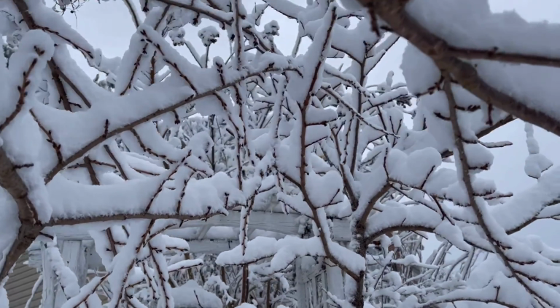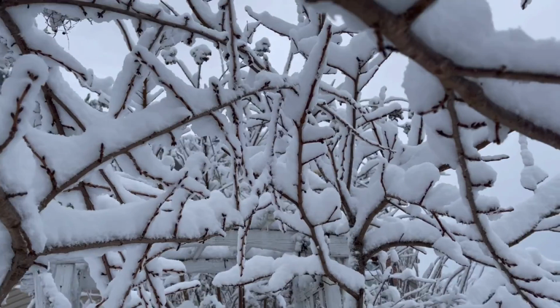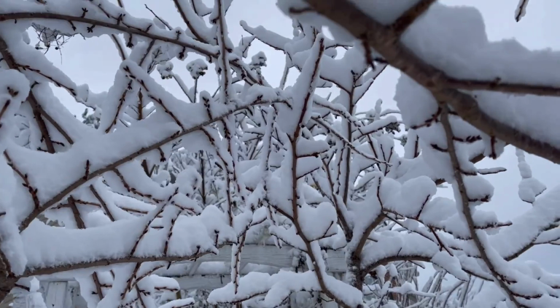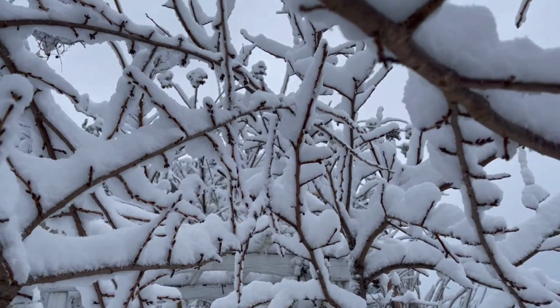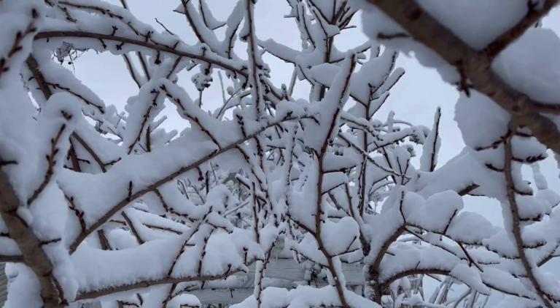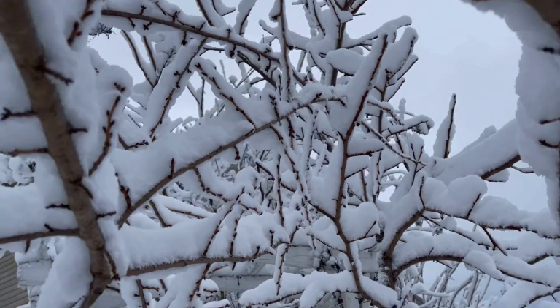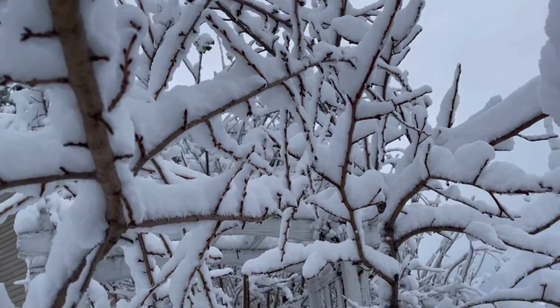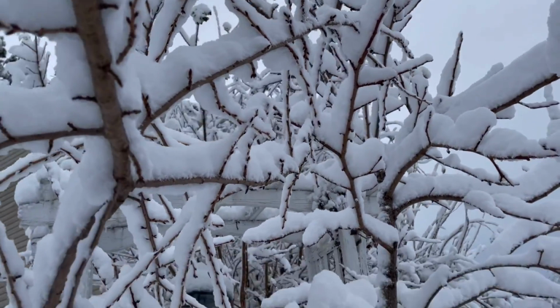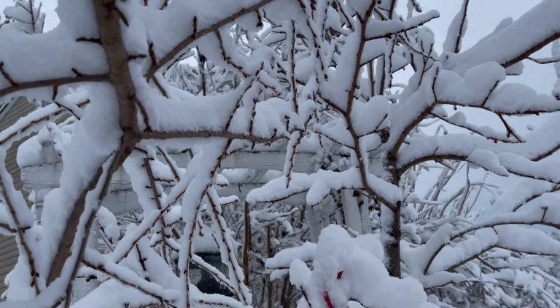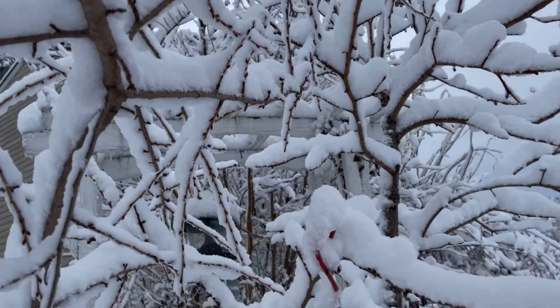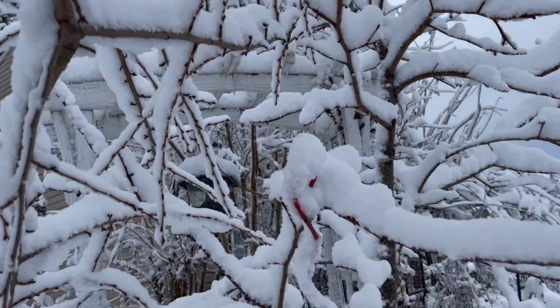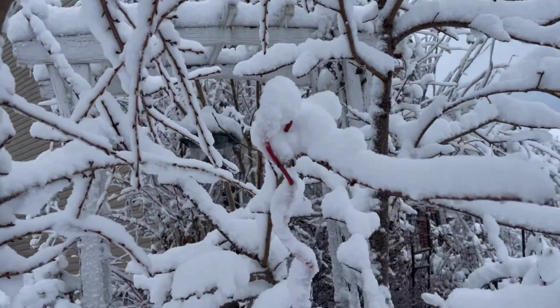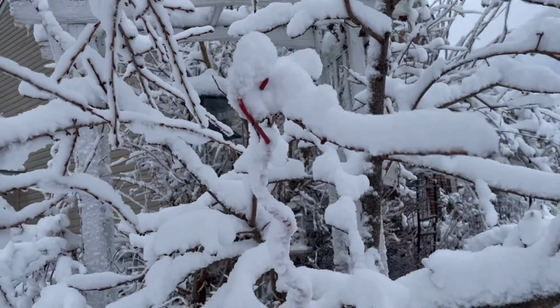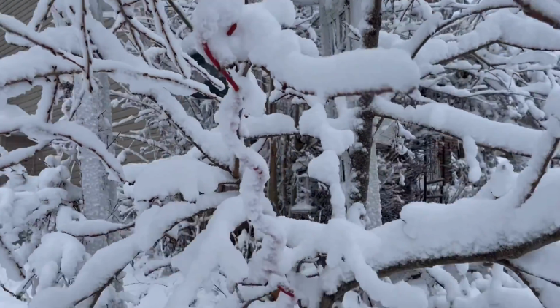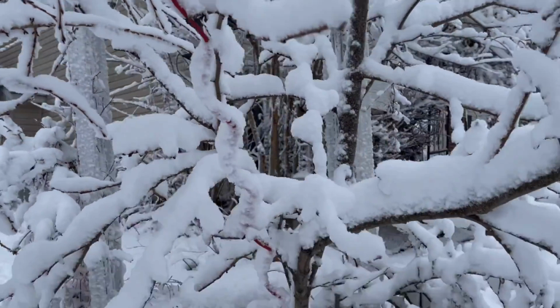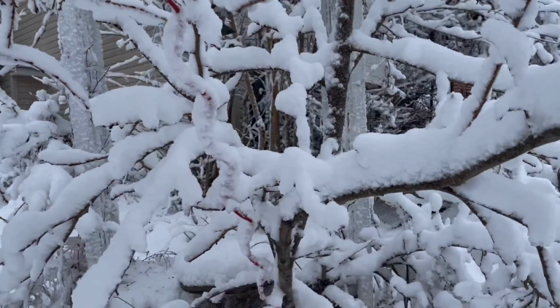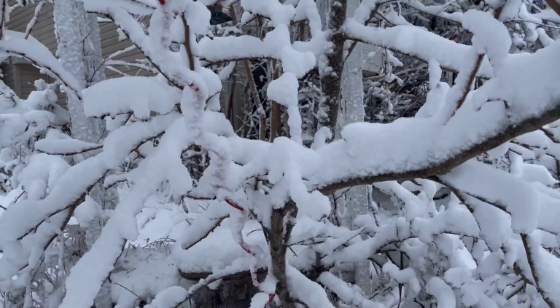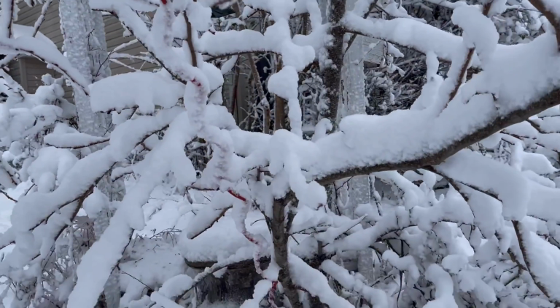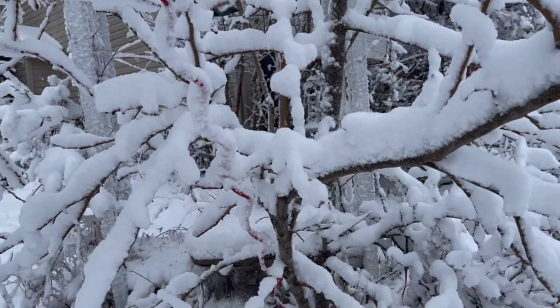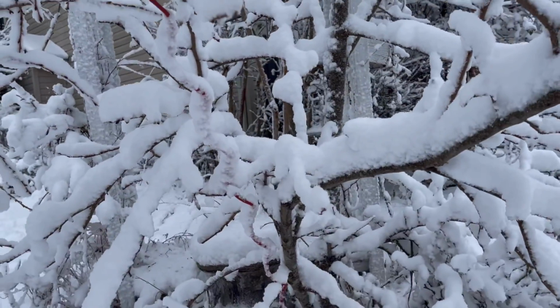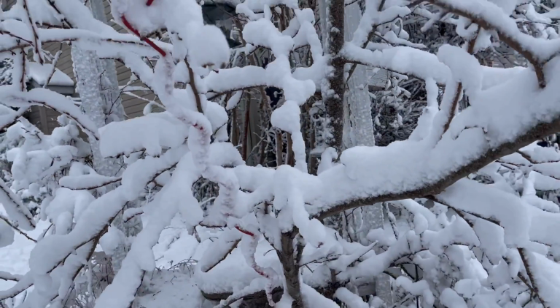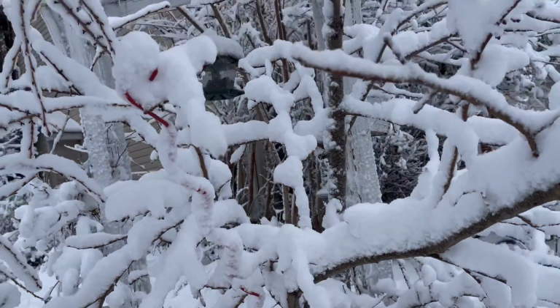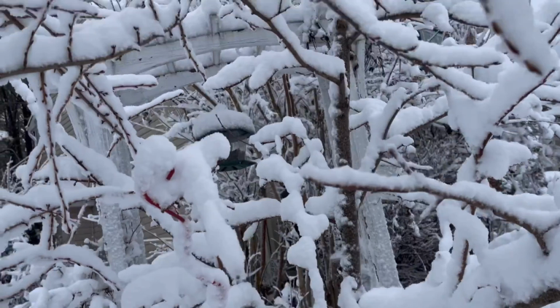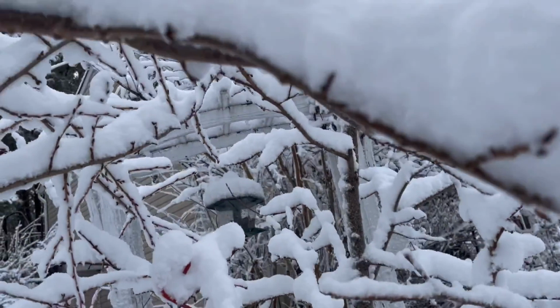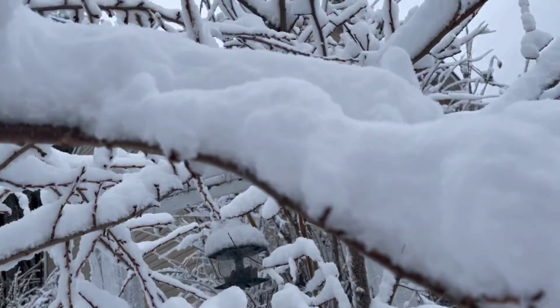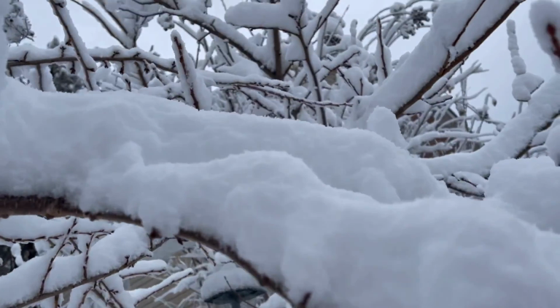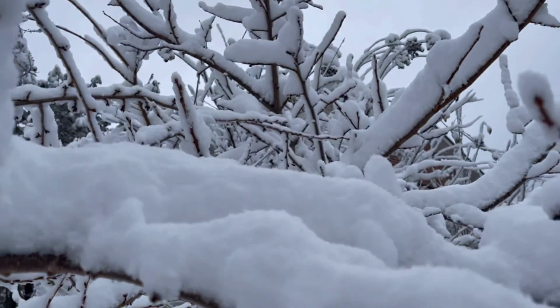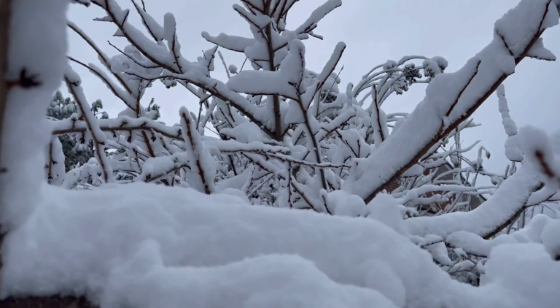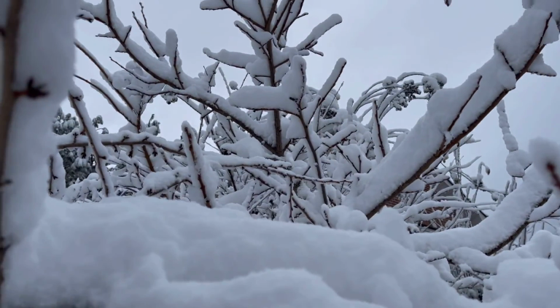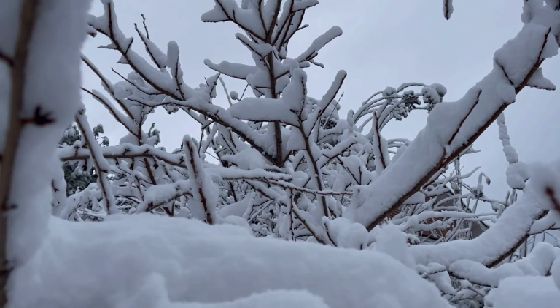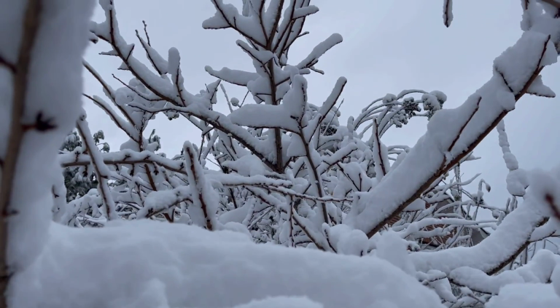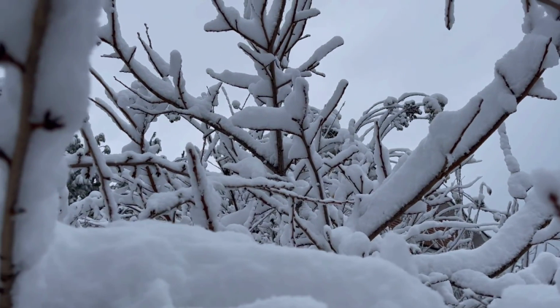That was the persimmons where I harvested the fruits. Good thing I did, because now it's covered.